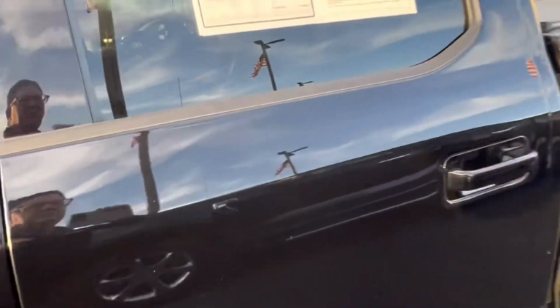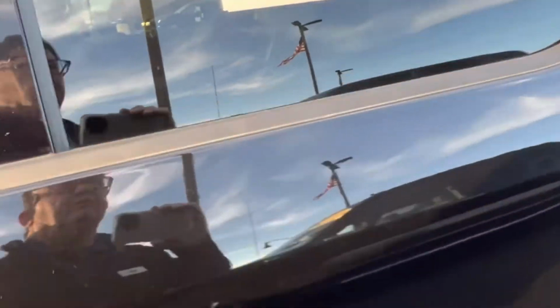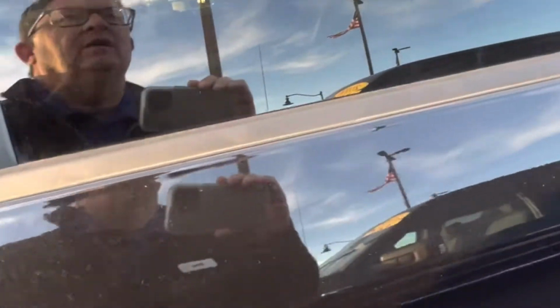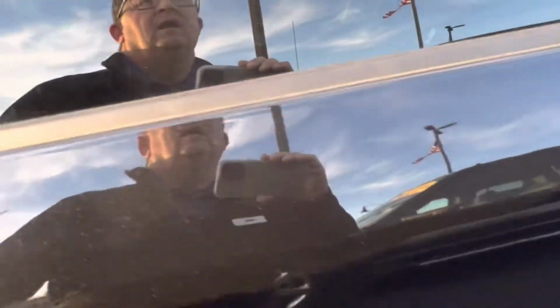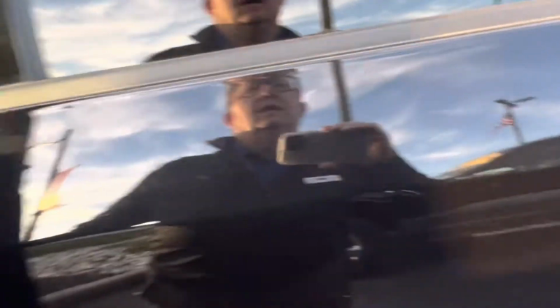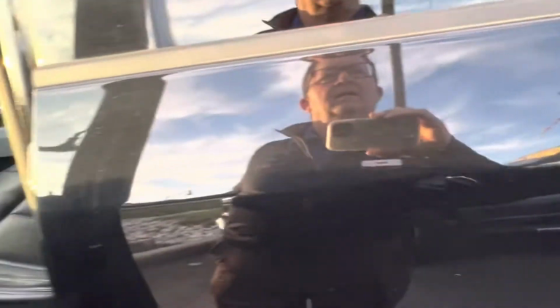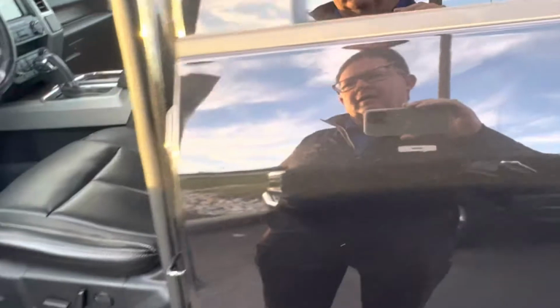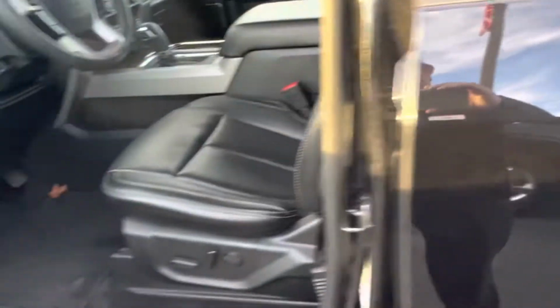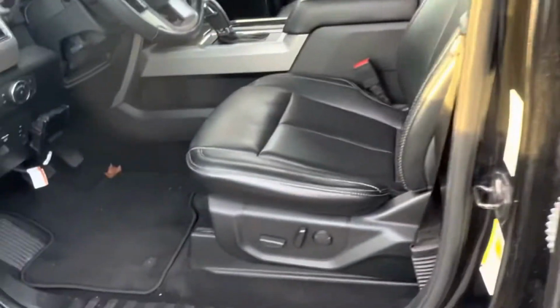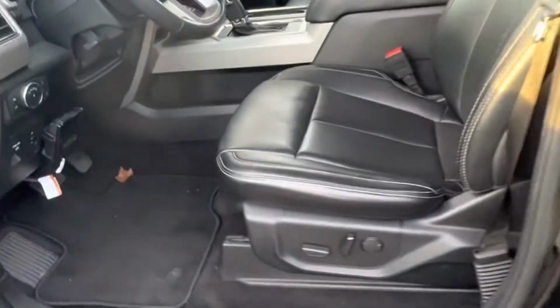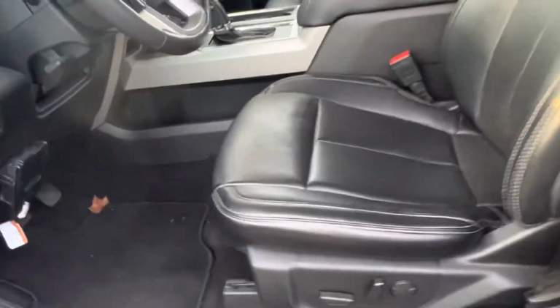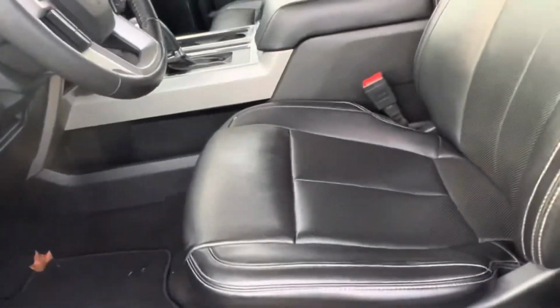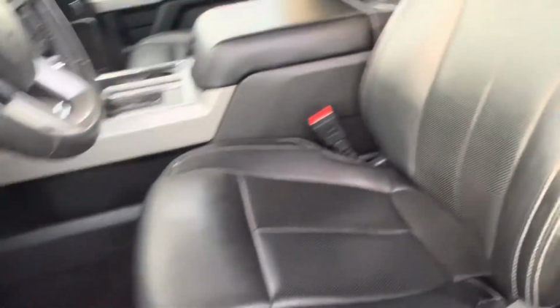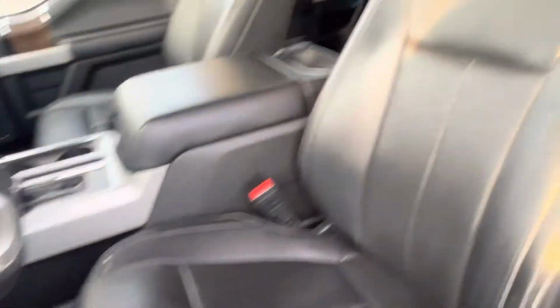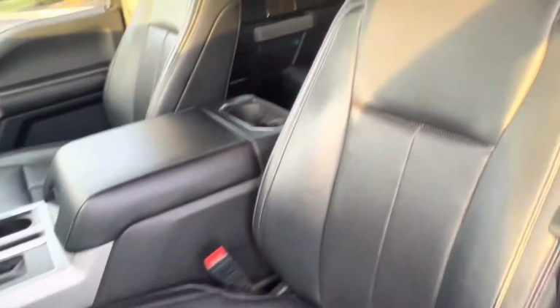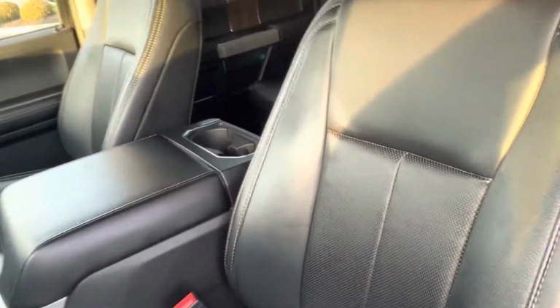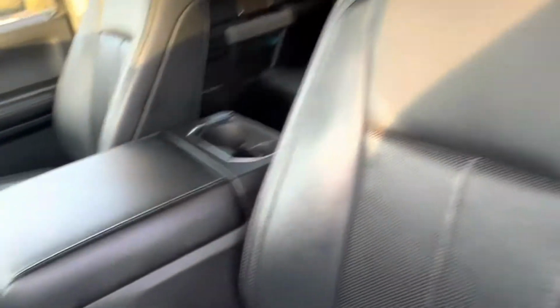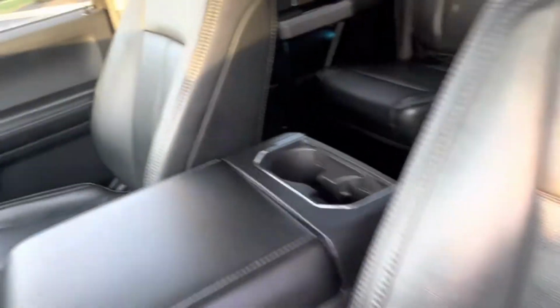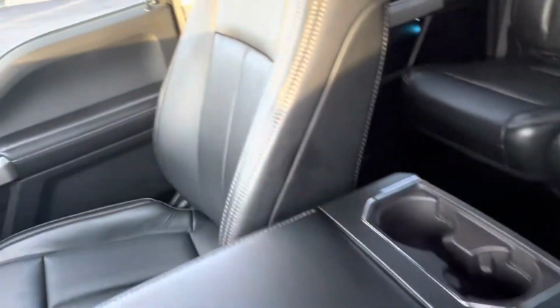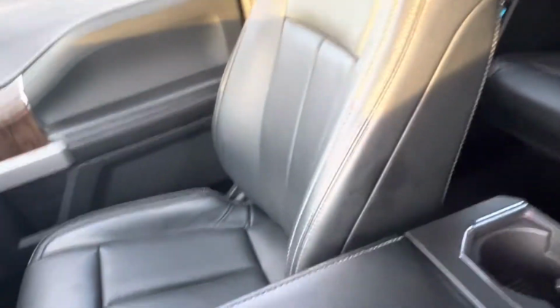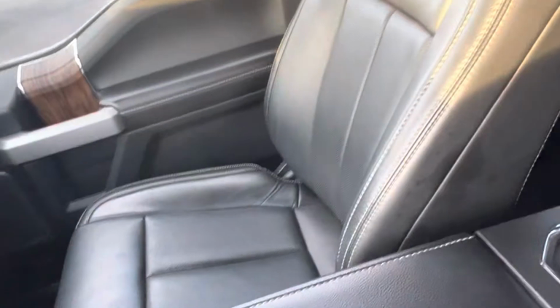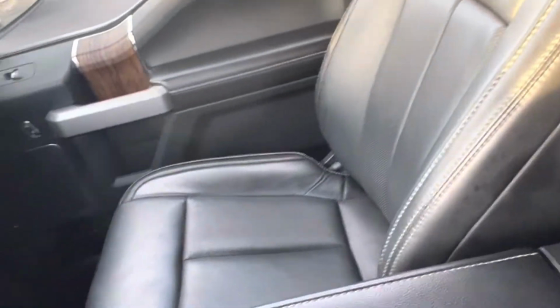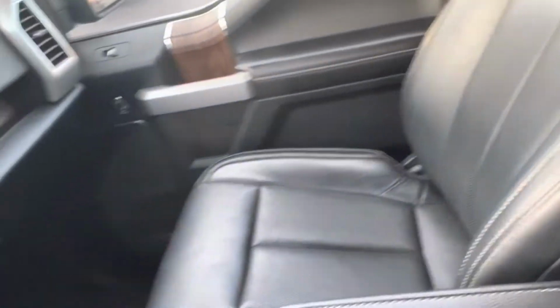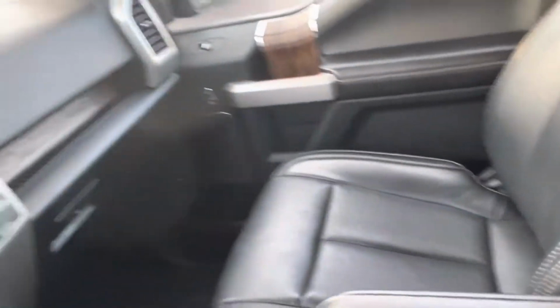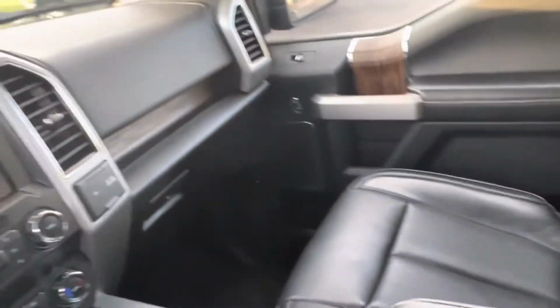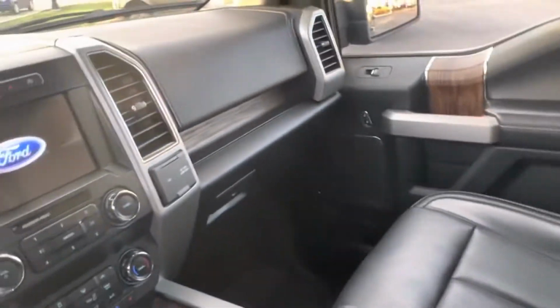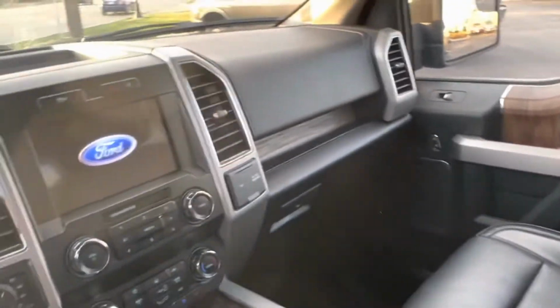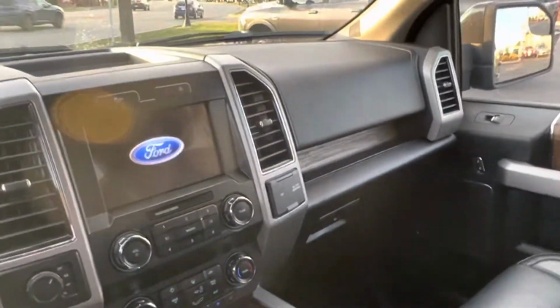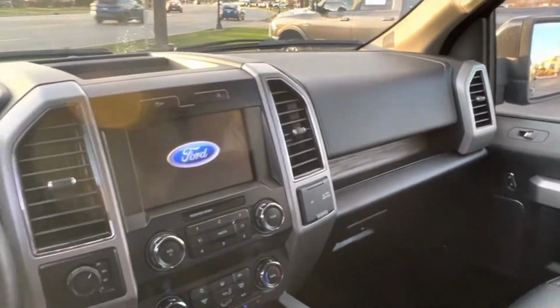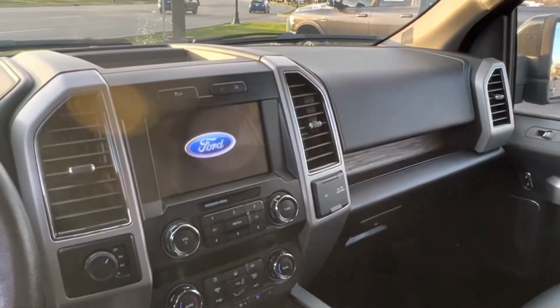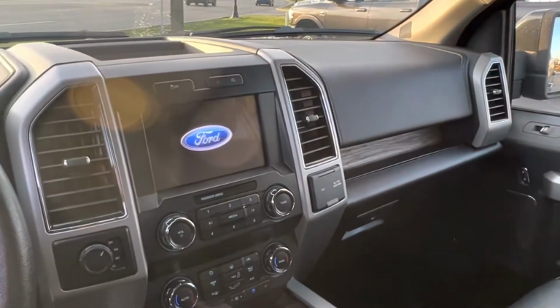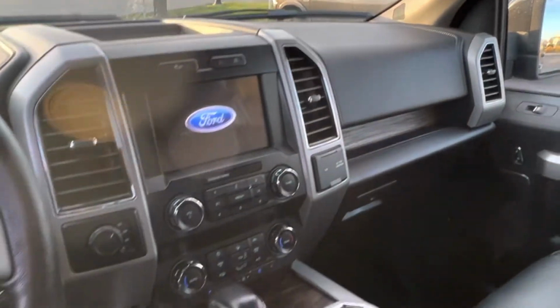The beautiful black on the outside, black on the inside. Look at this leather — heated and ventilated seats. Nice big eight-inch touch screen.